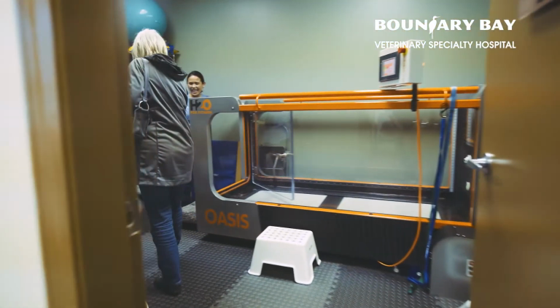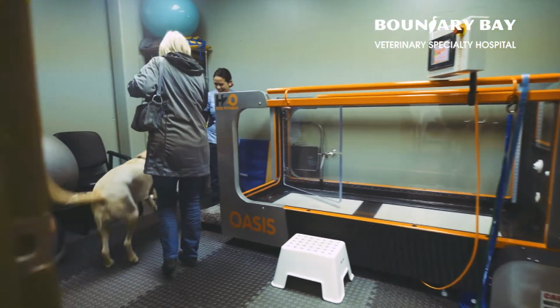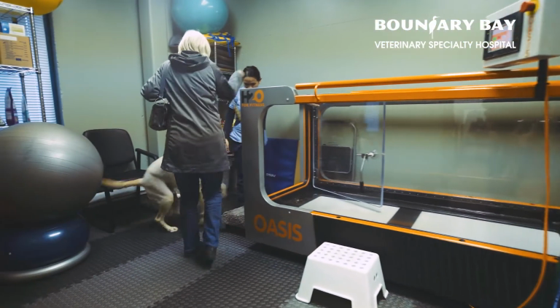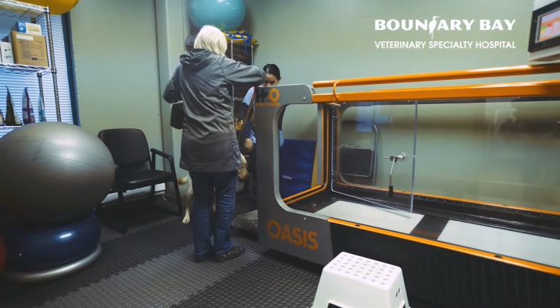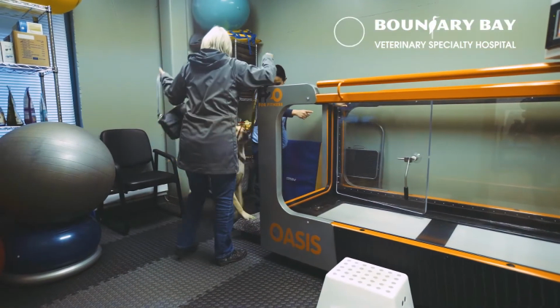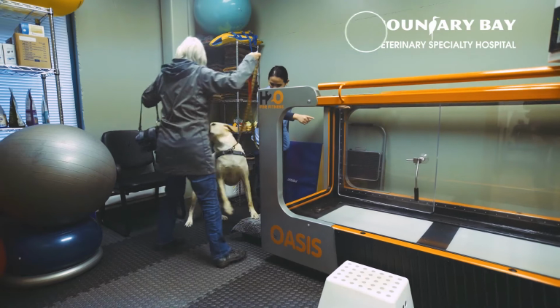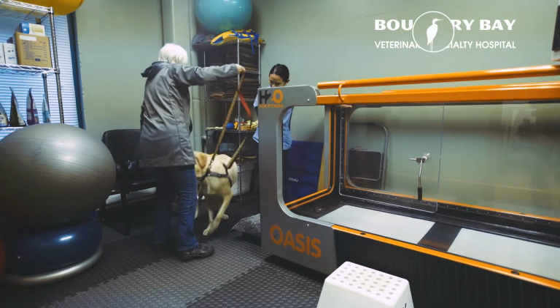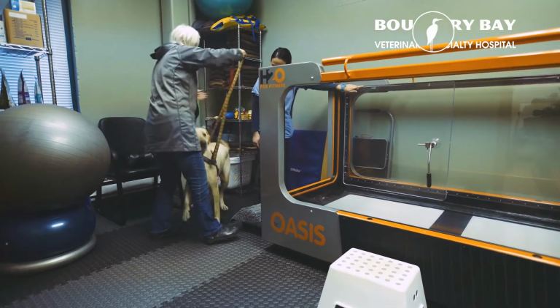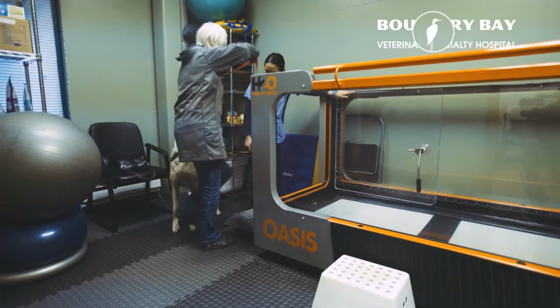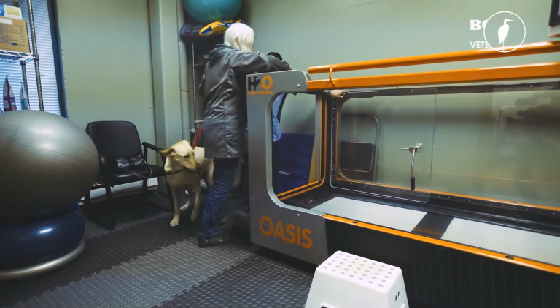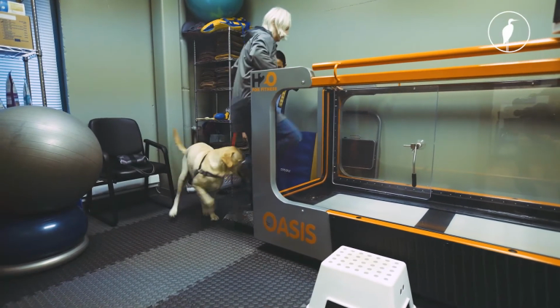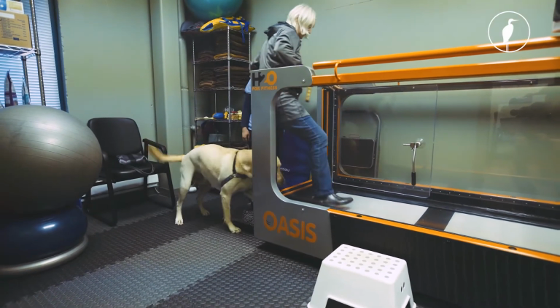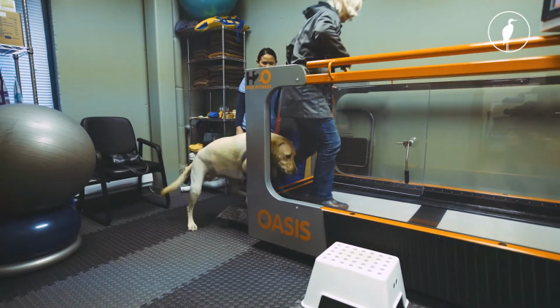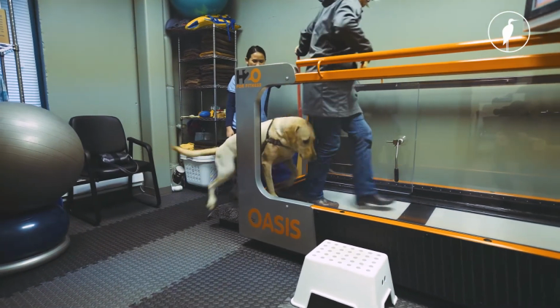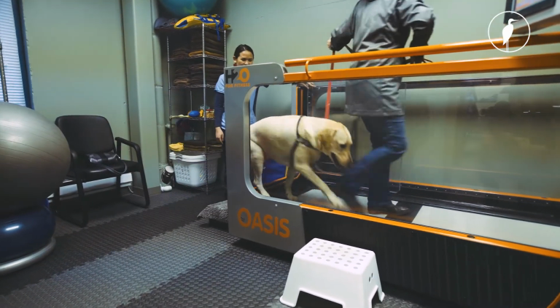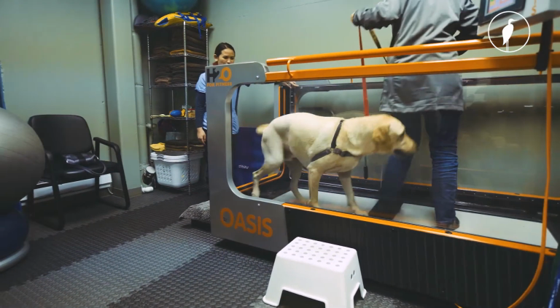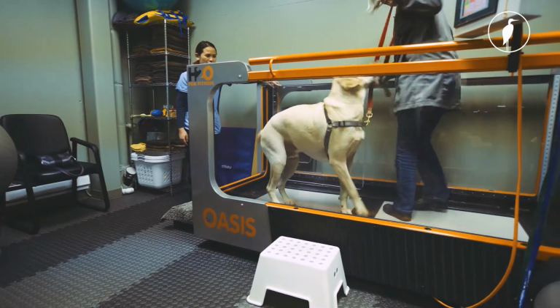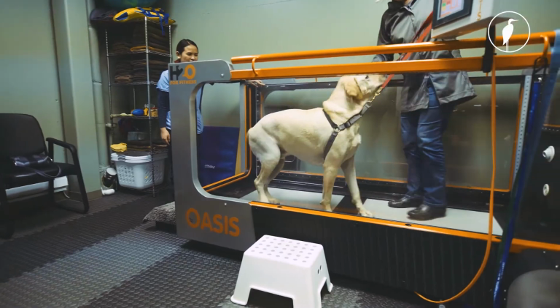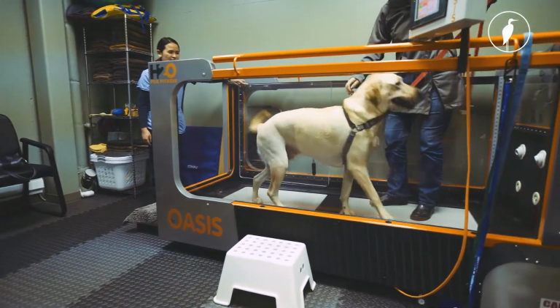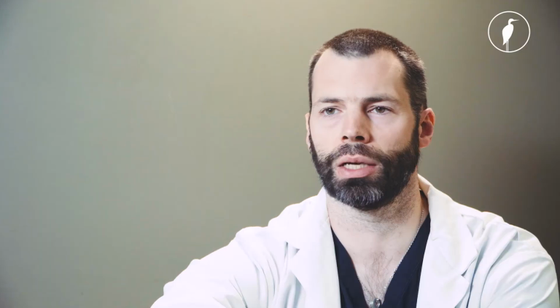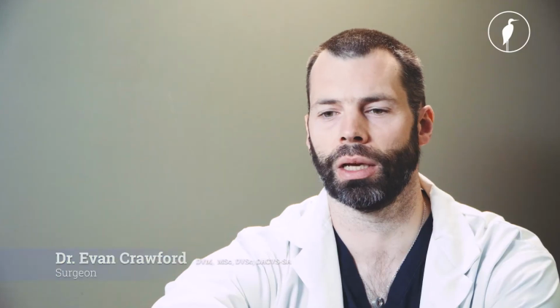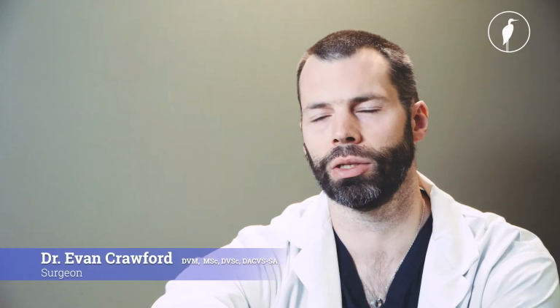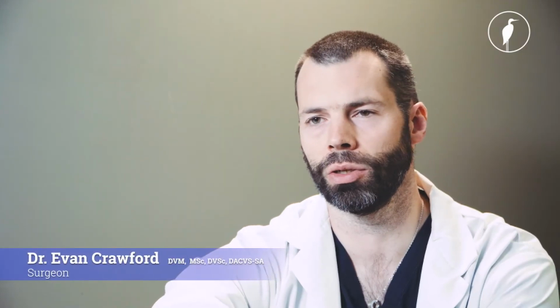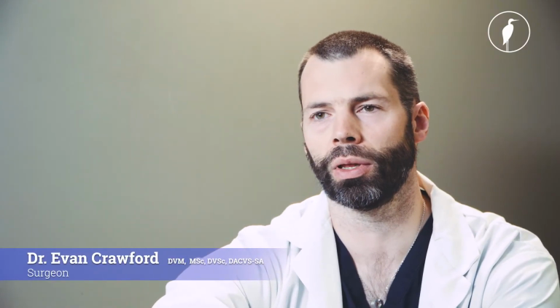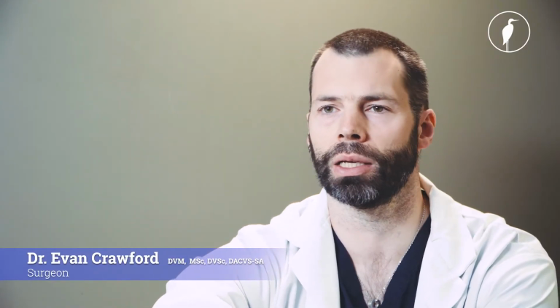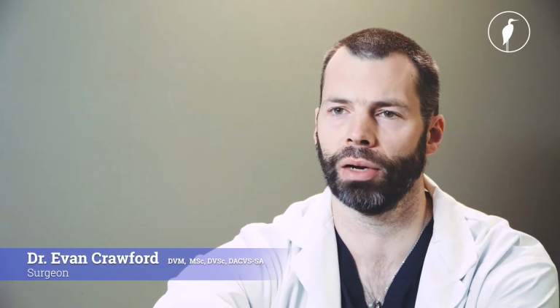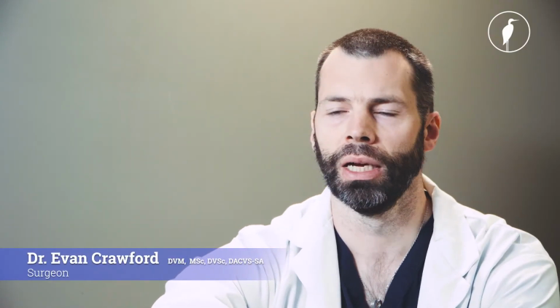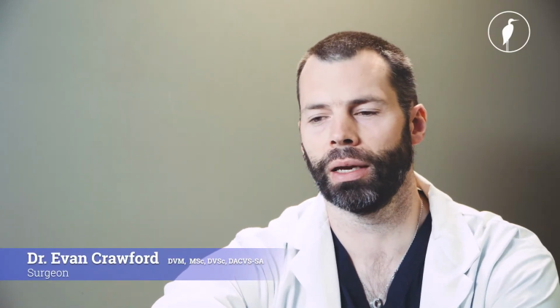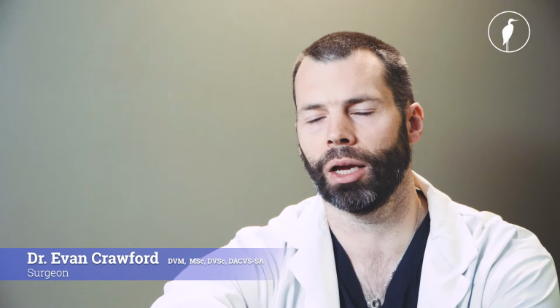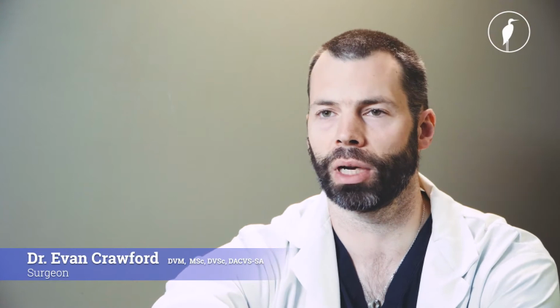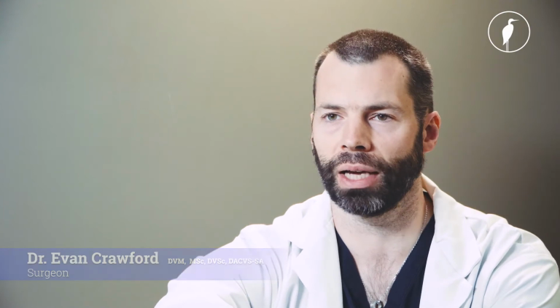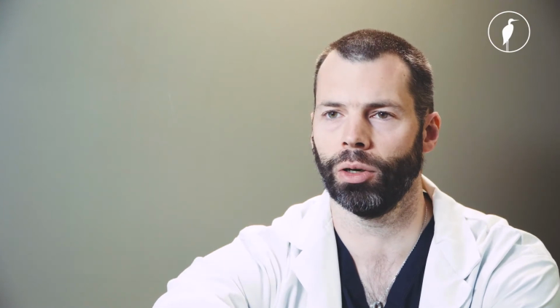I think the physical therapy service has been really beneficial. There are things we can only do in clinic here, but we can also do exercises. We can show you how to do stretching exercises and things you can do with your pet as they're recovering that help them recover faster at home.